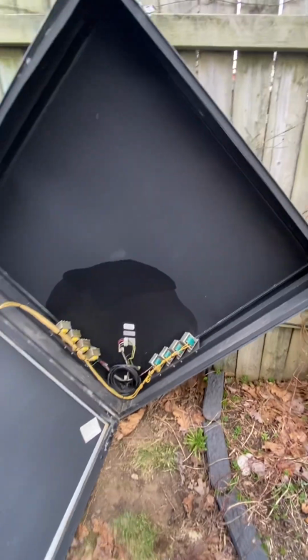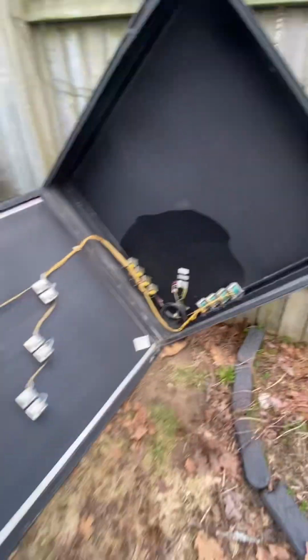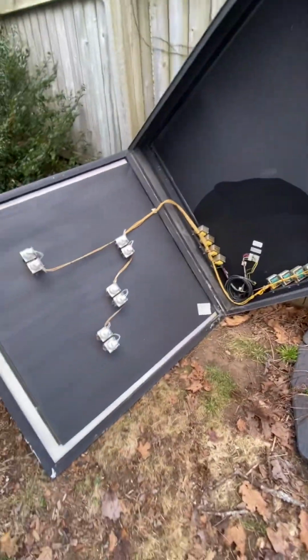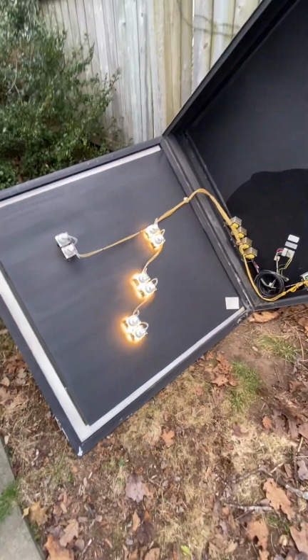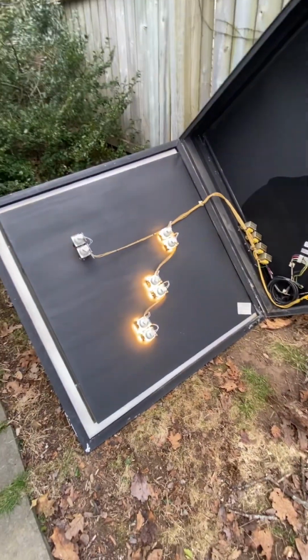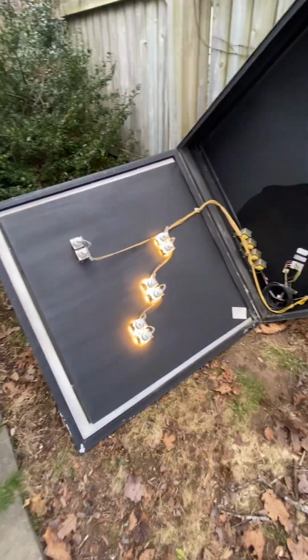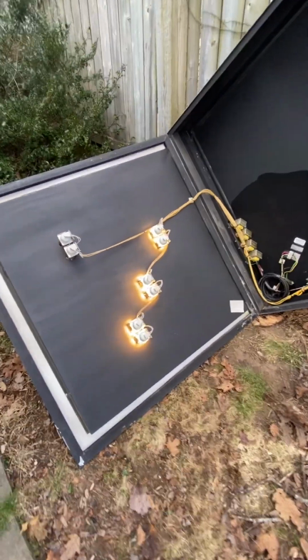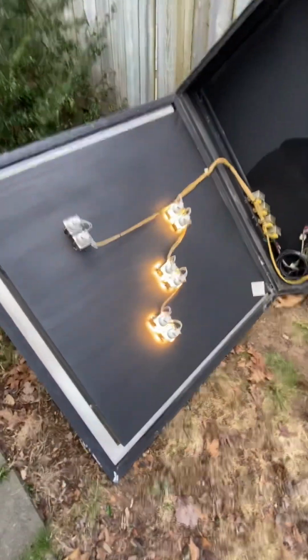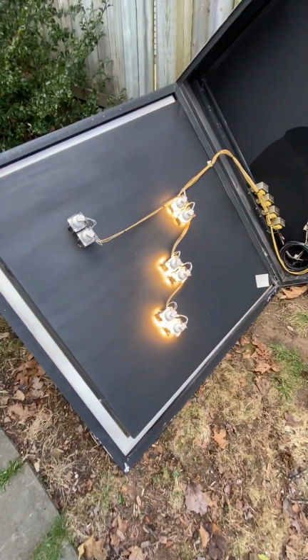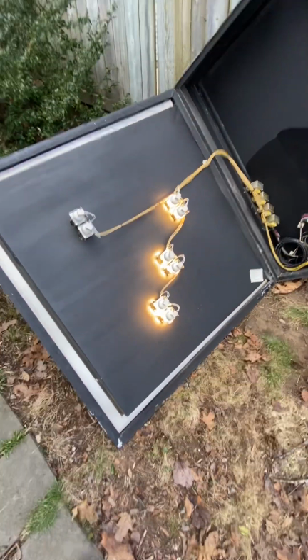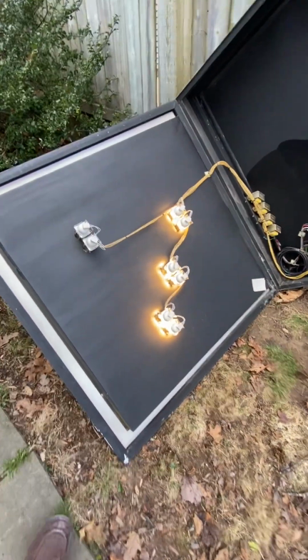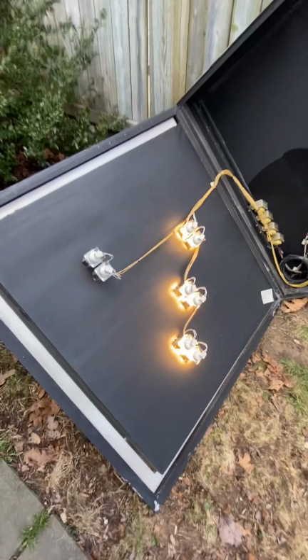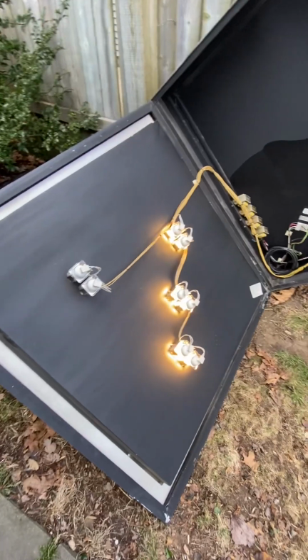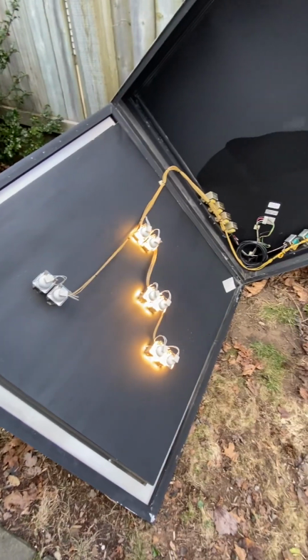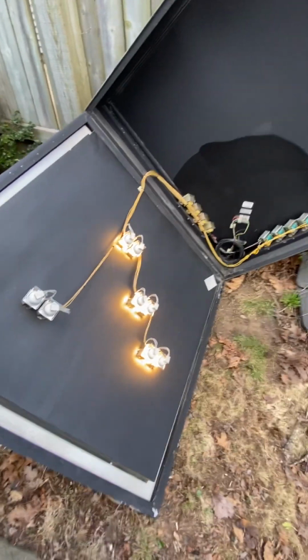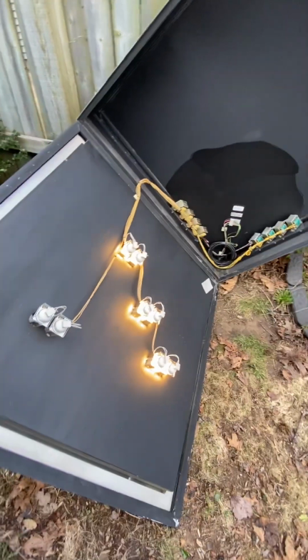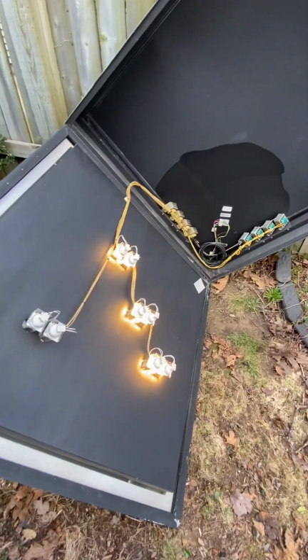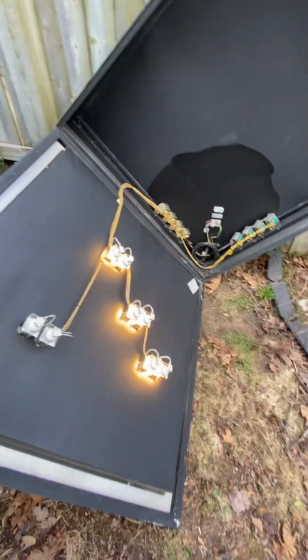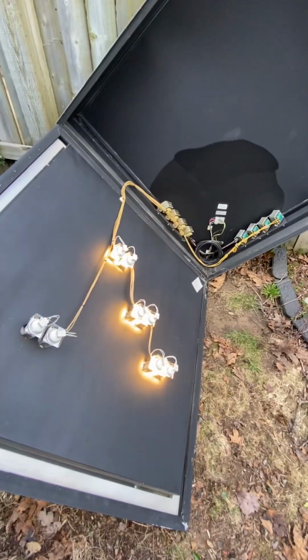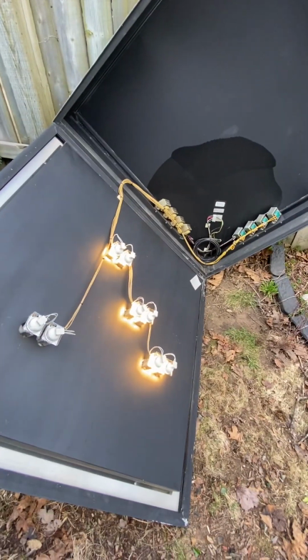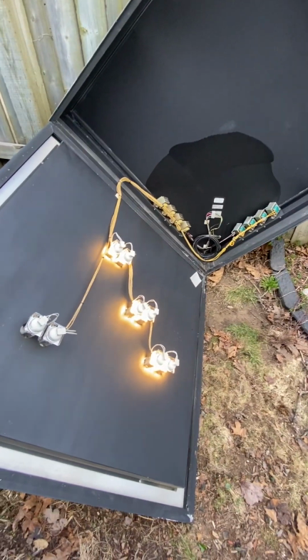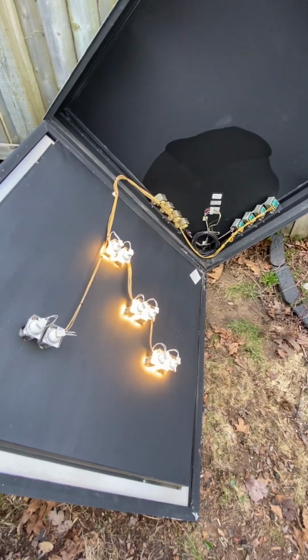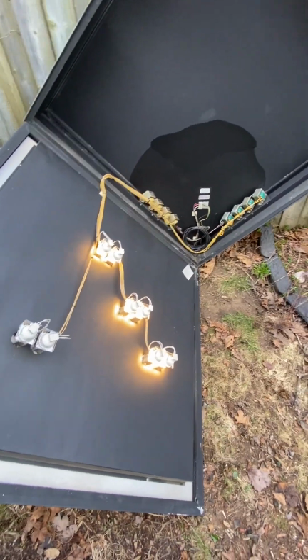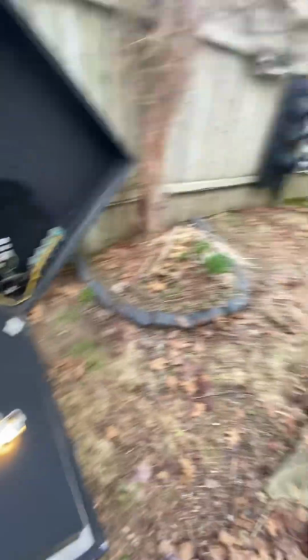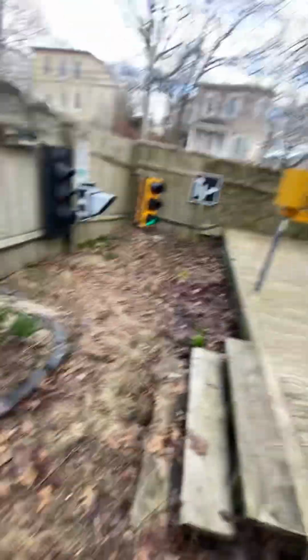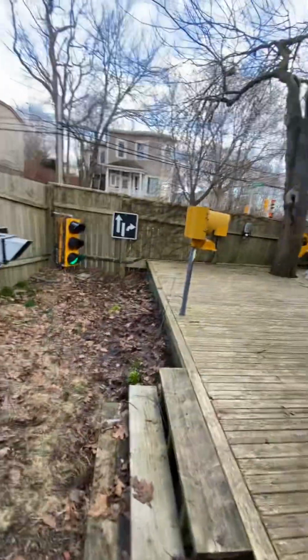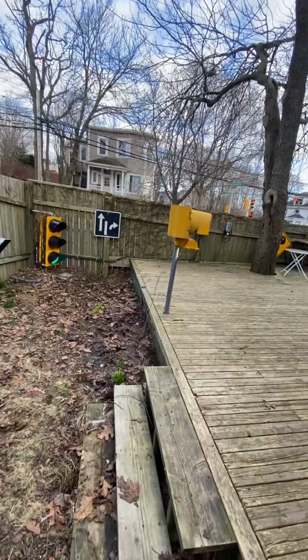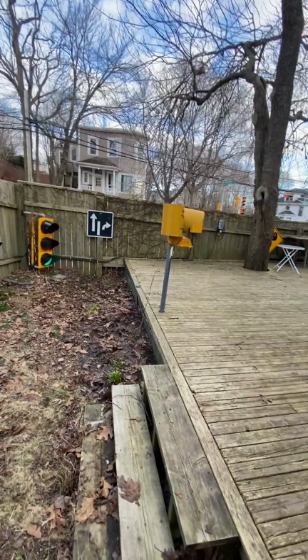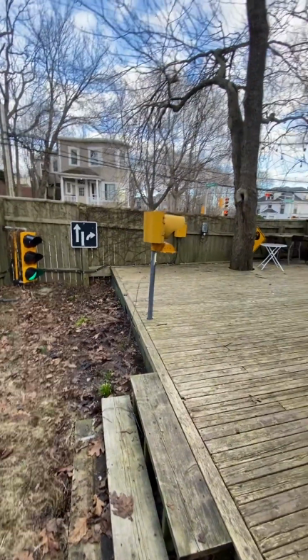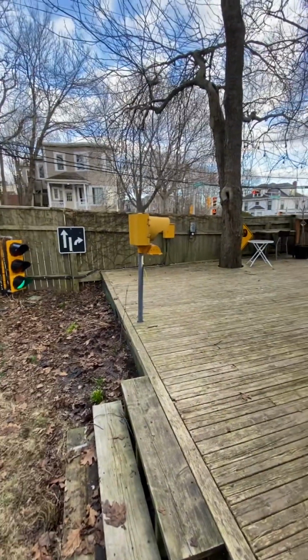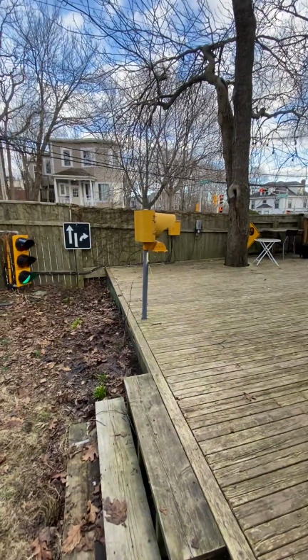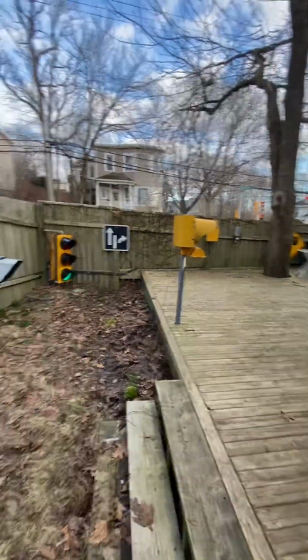We'll turn it on. So I have them in with LED bulbs just because the original halogens take up a lot of power. I've got a new flasher, up to 8 amps in the cabinet.